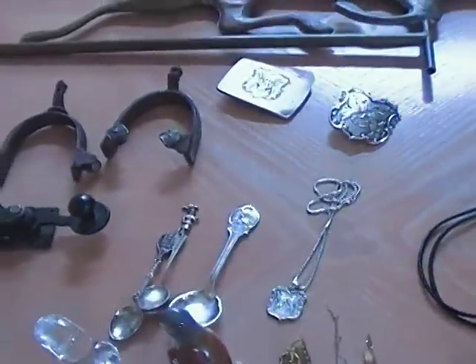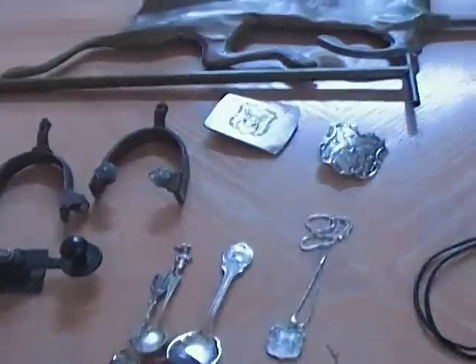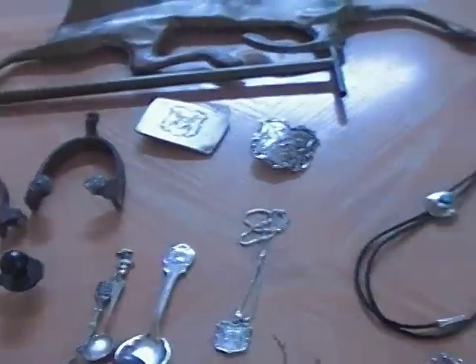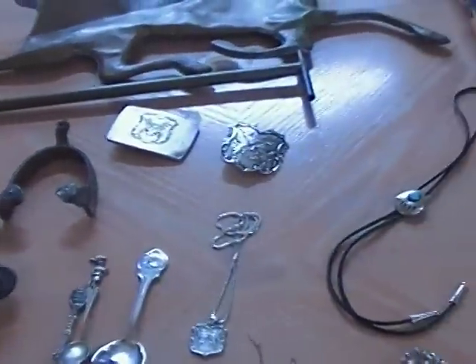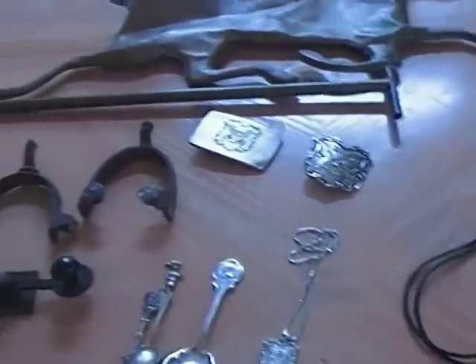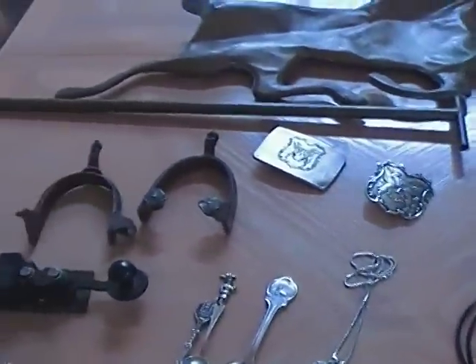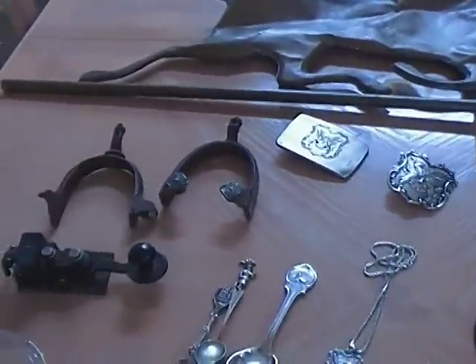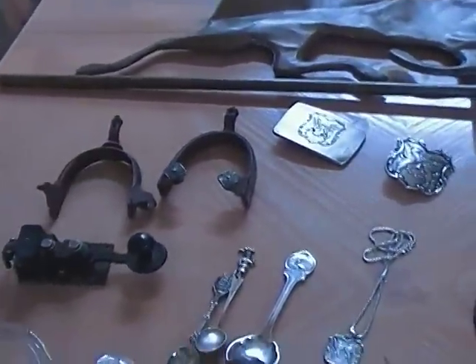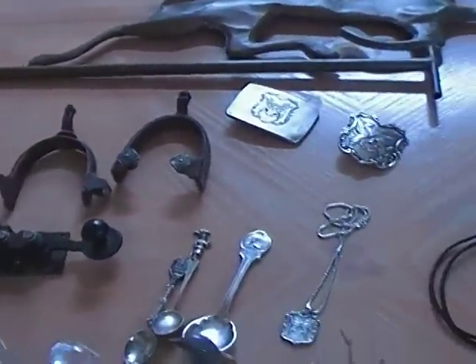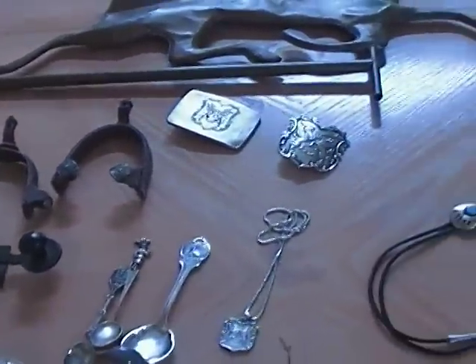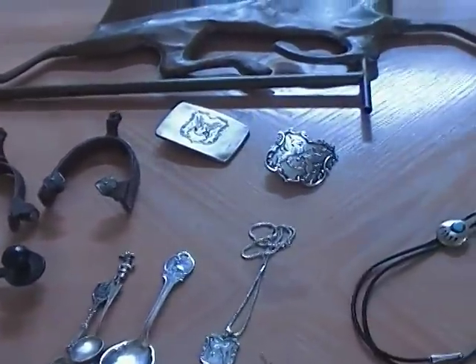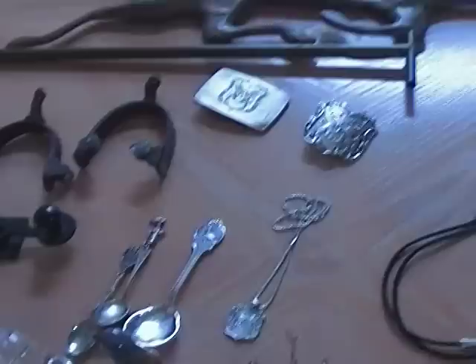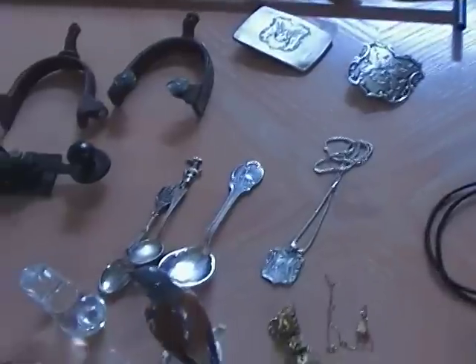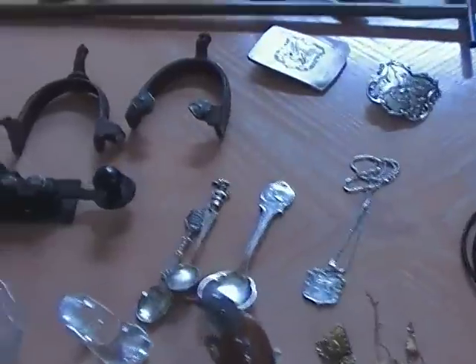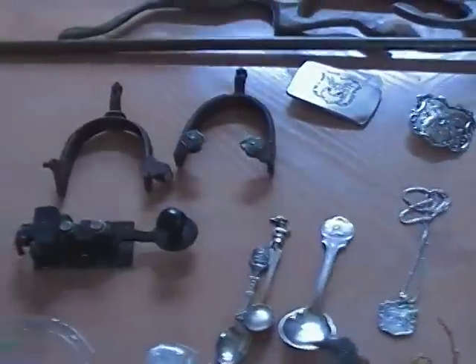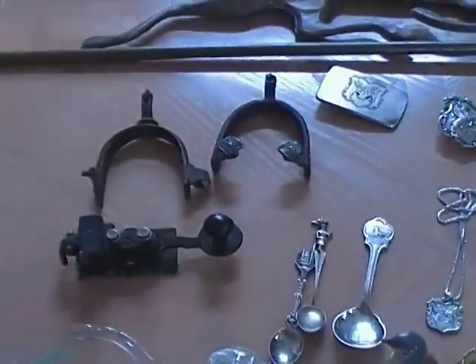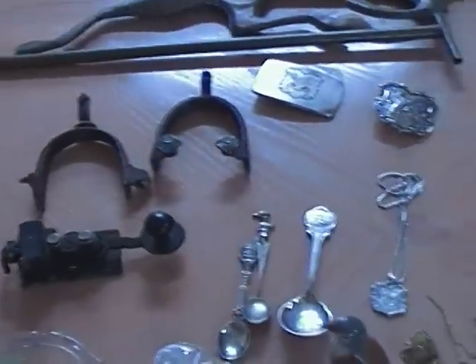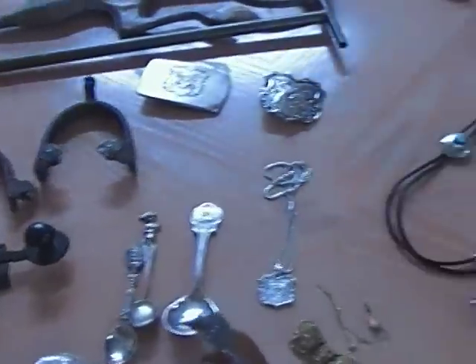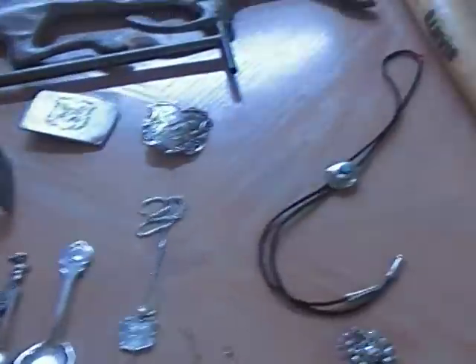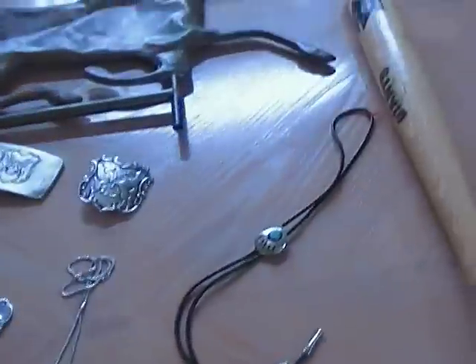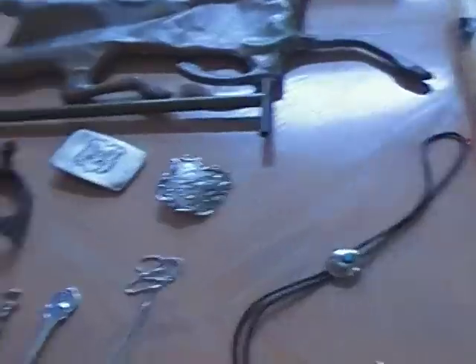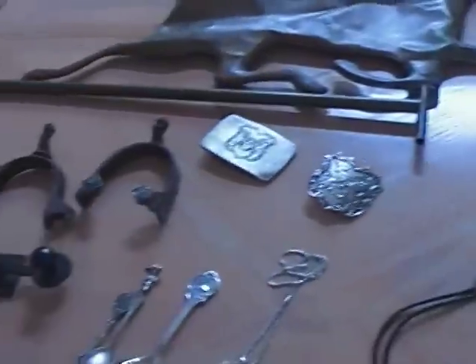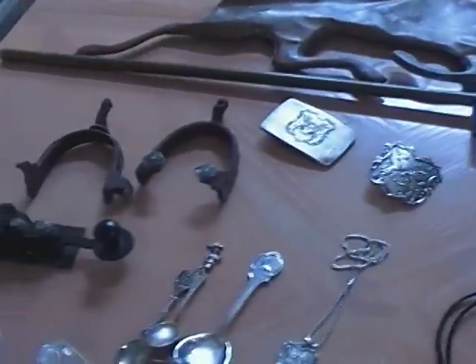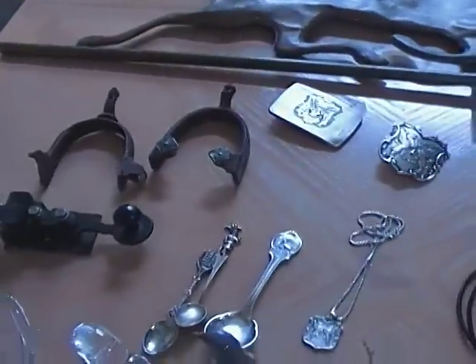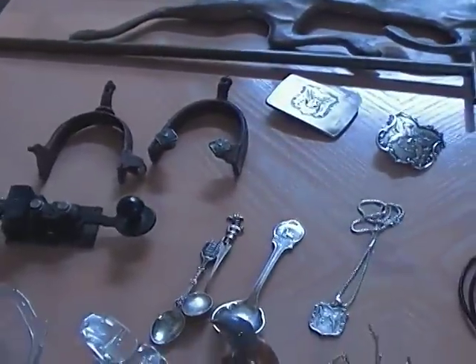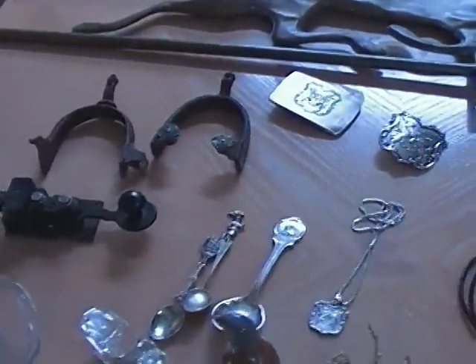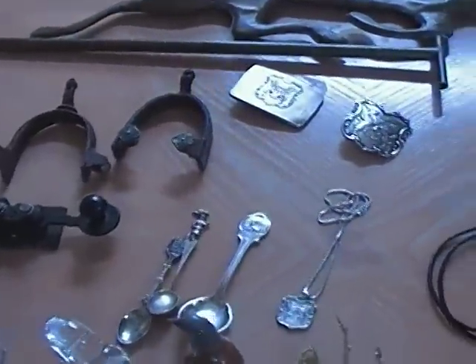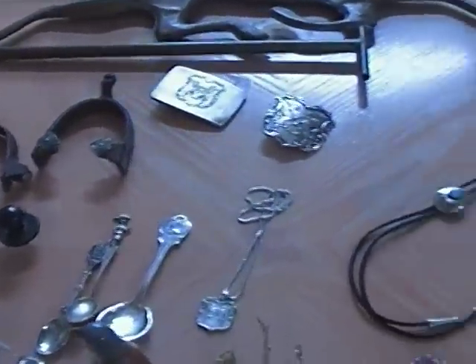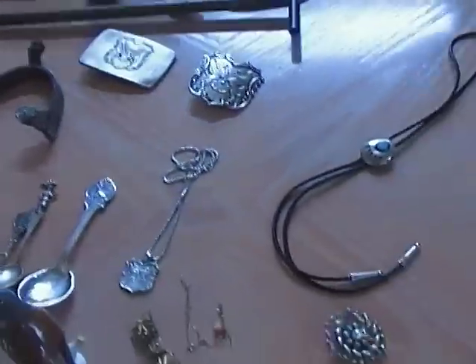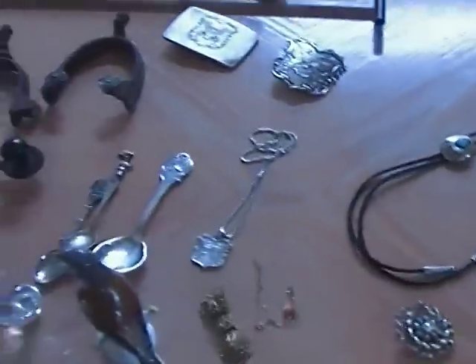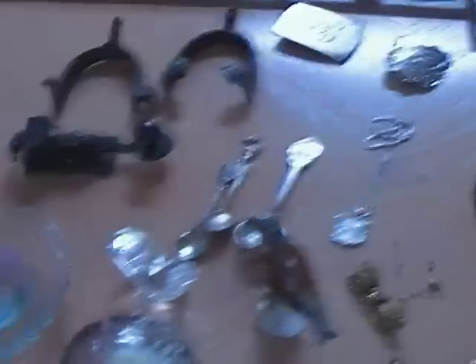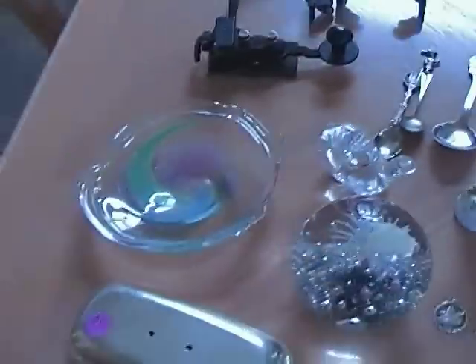Hey YouTube, Thrift Hunter here with this week's garage sale and estate sale finds. It's still been very slim pickings — there's not a whole lot here and nothing of a whole lot of value, but I'll just kind of go through what I found.